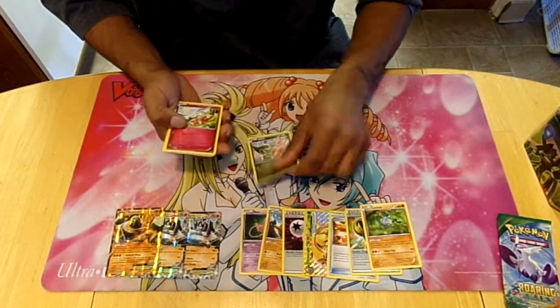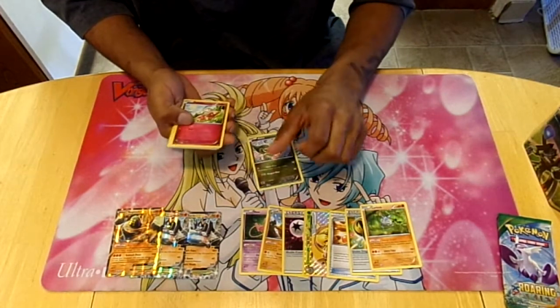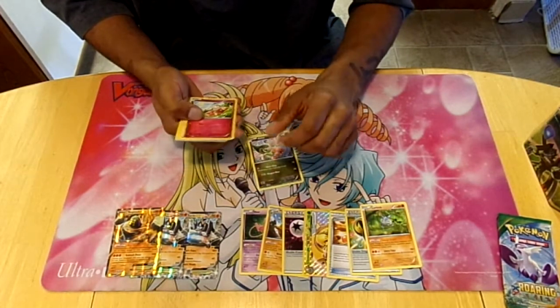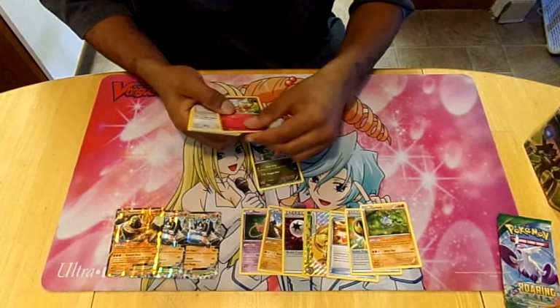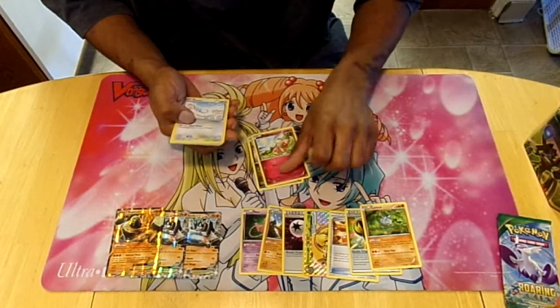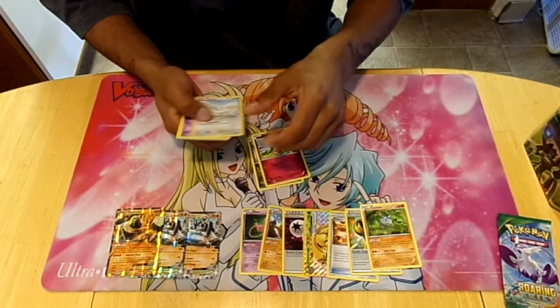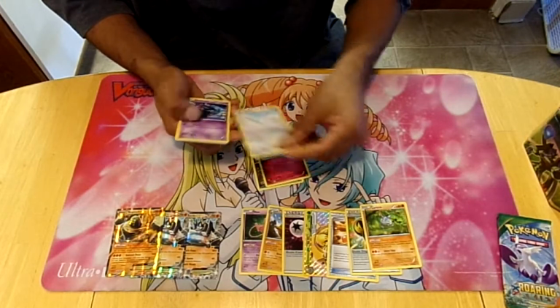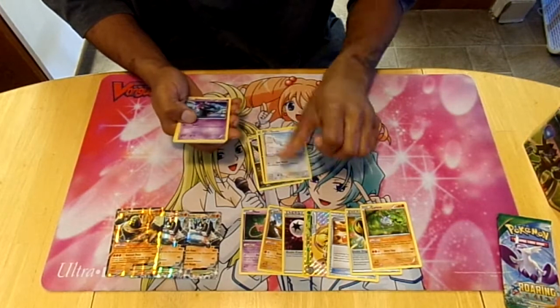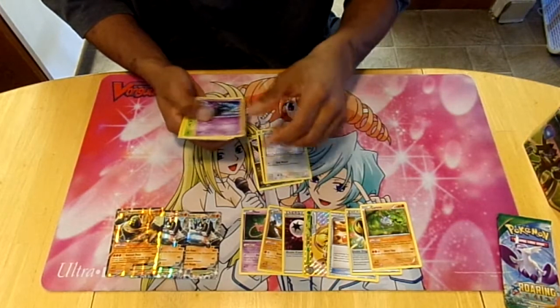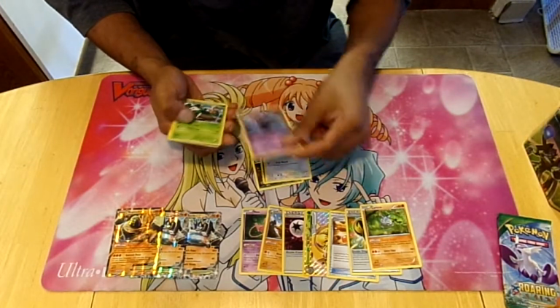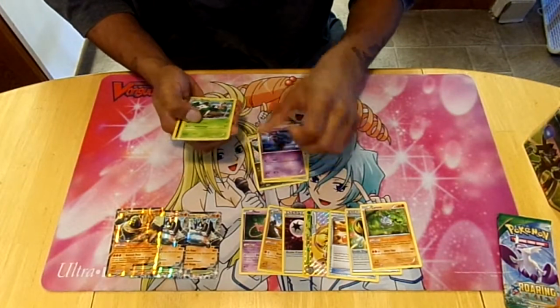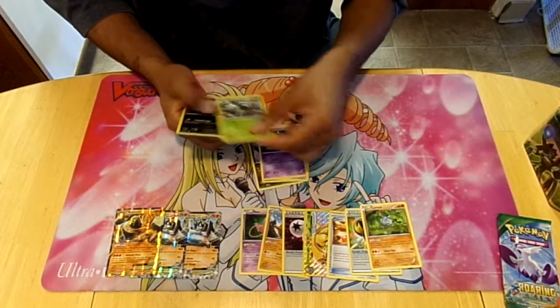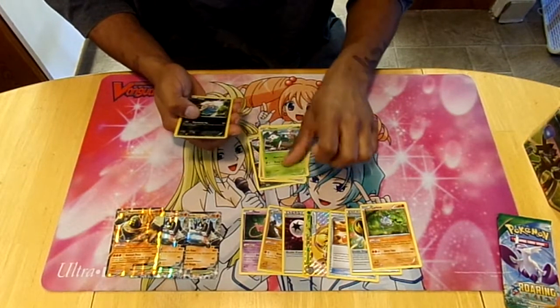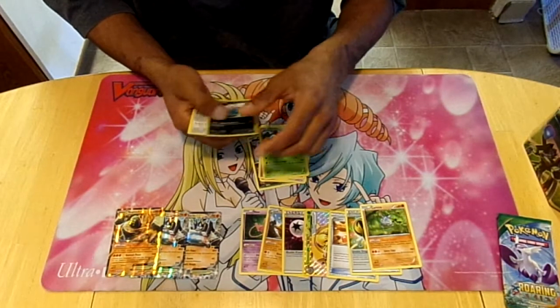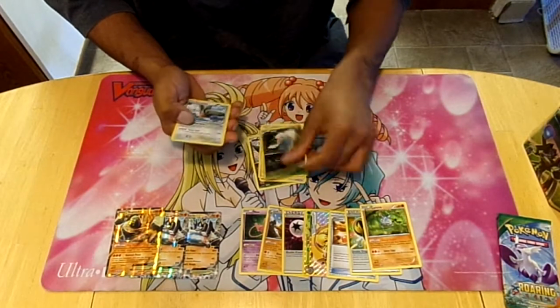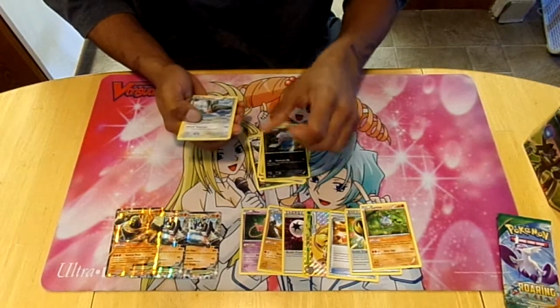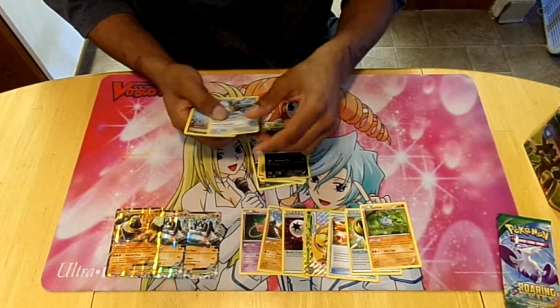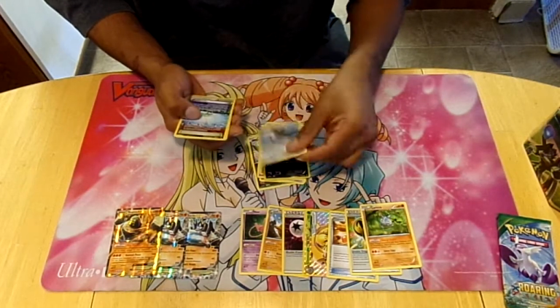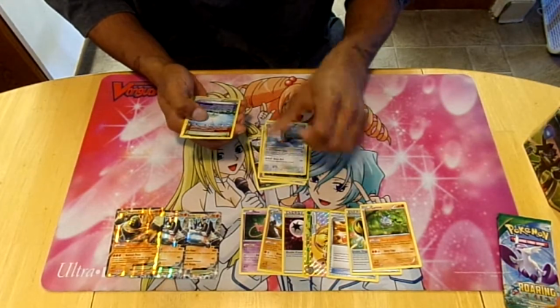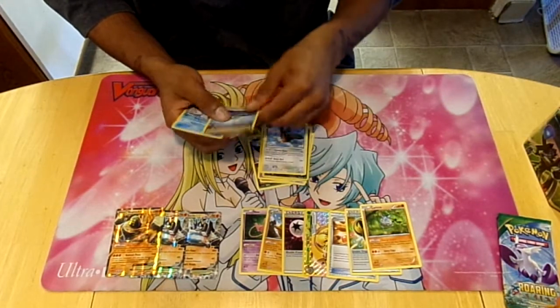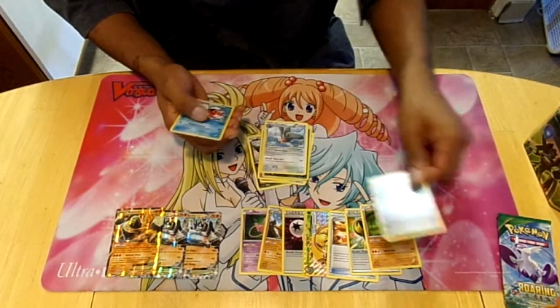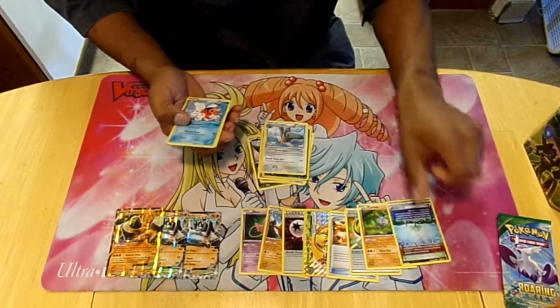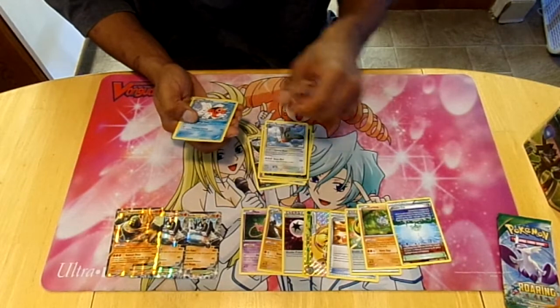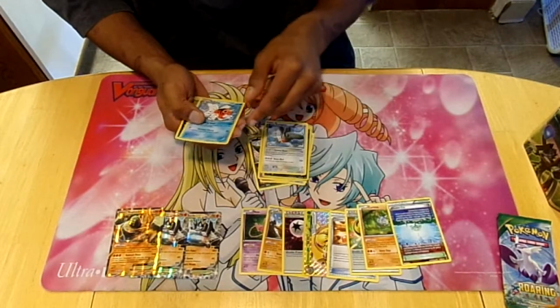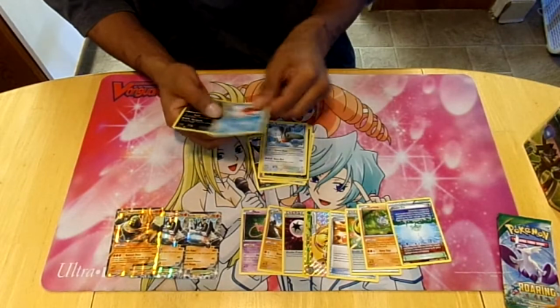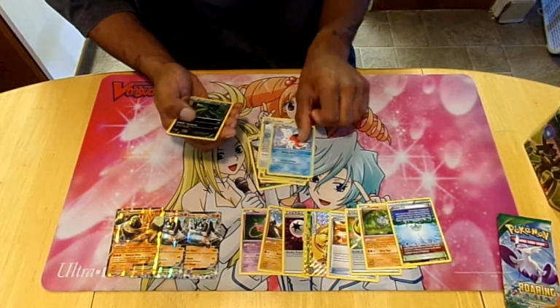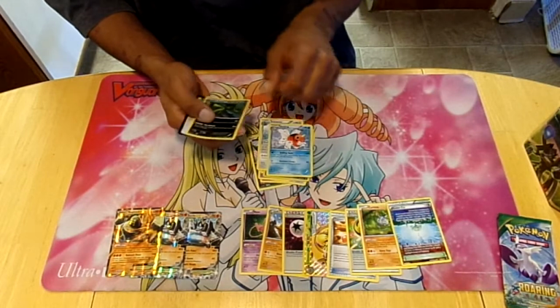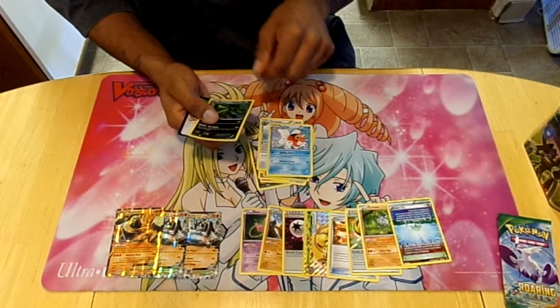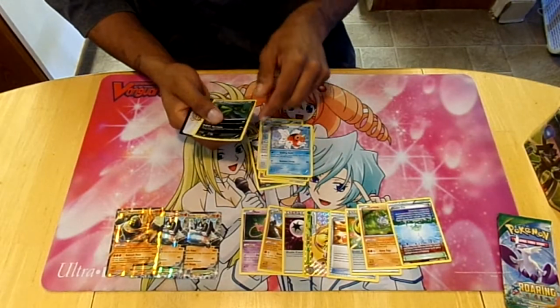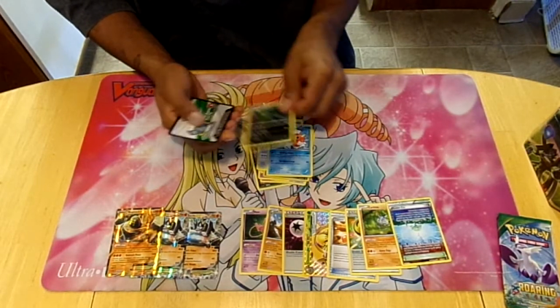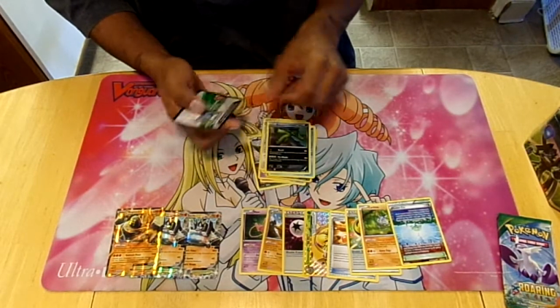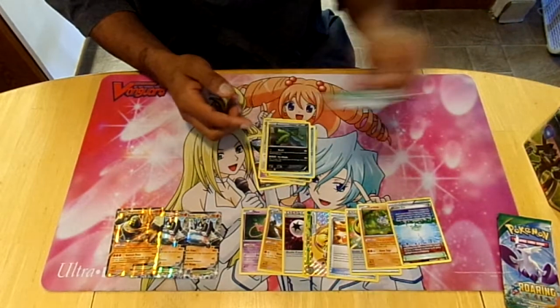Next pack: Axew, Flabébé, Swablu, Misdreavus, Skiddo, Inkay, Staraptor, Parallel City, Seaking, Seaking, and Cacturne.